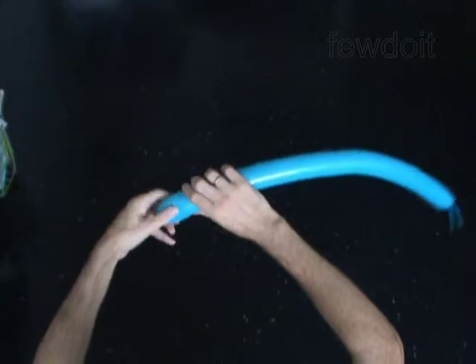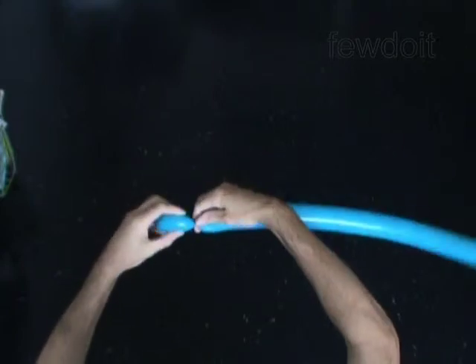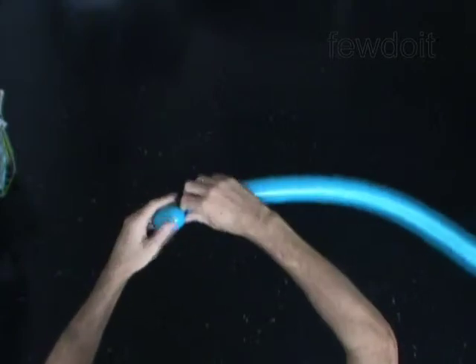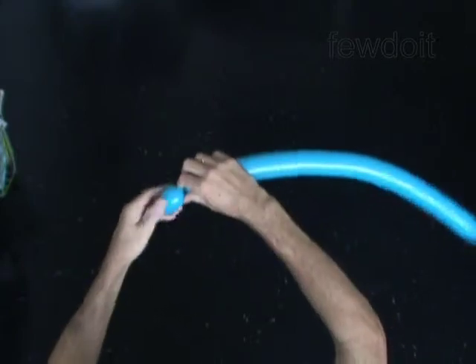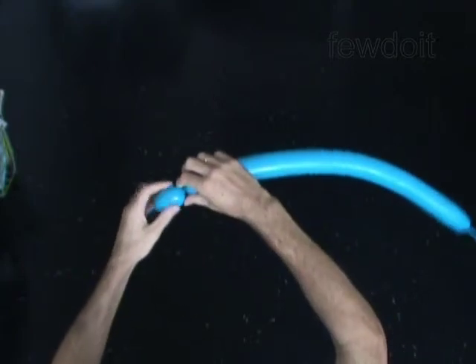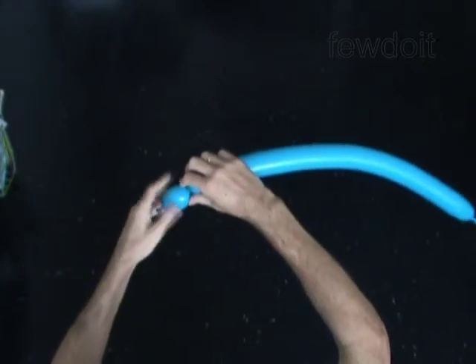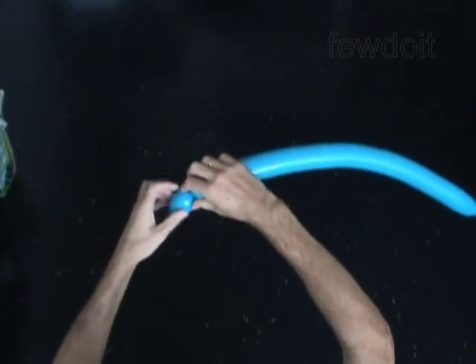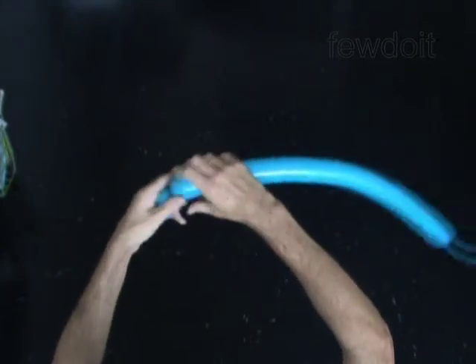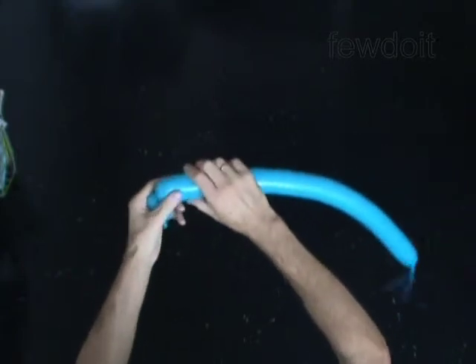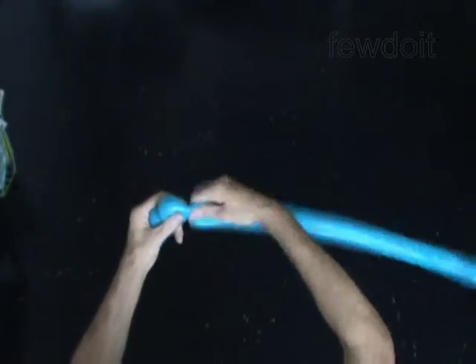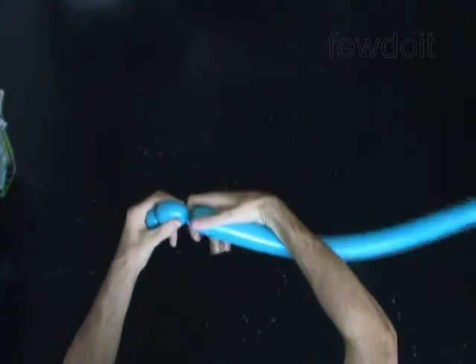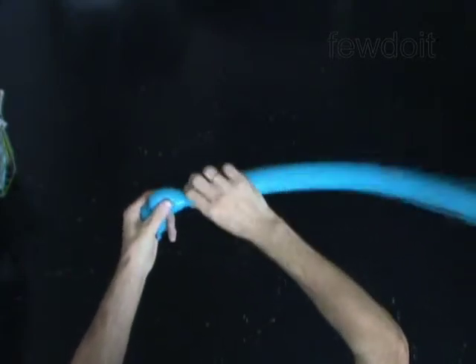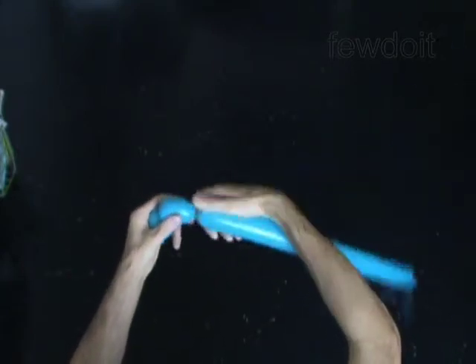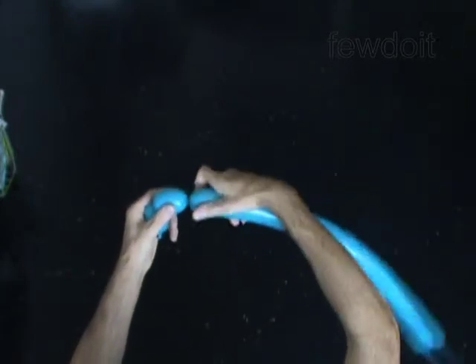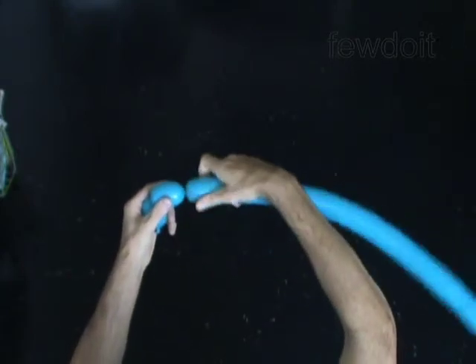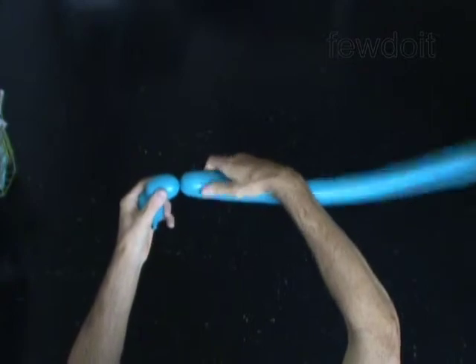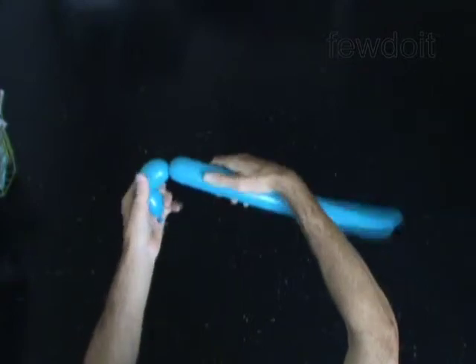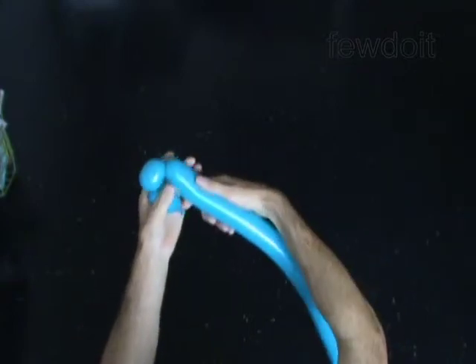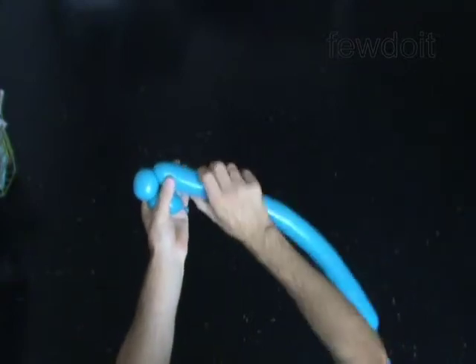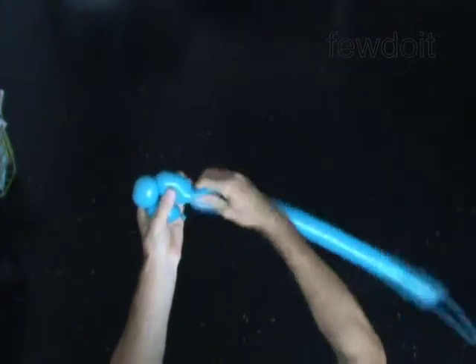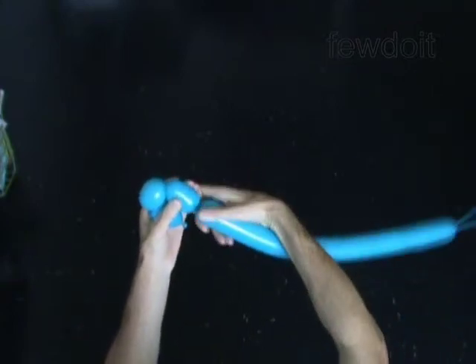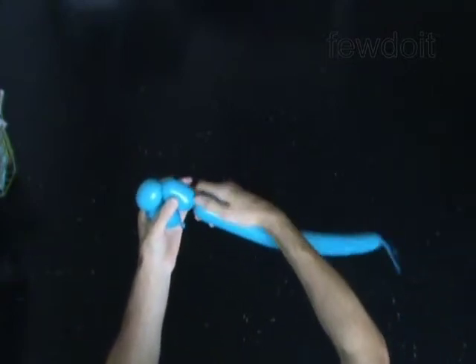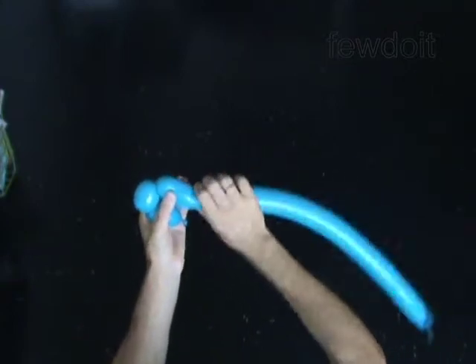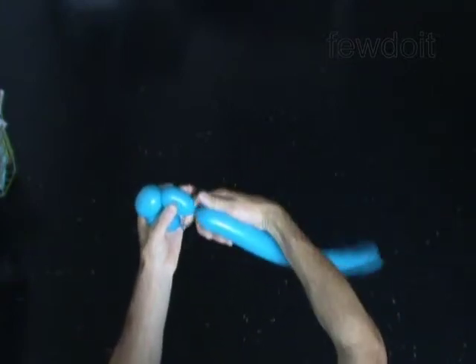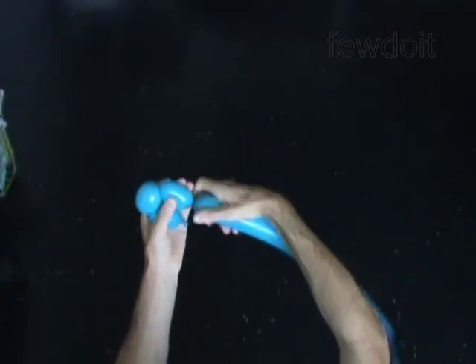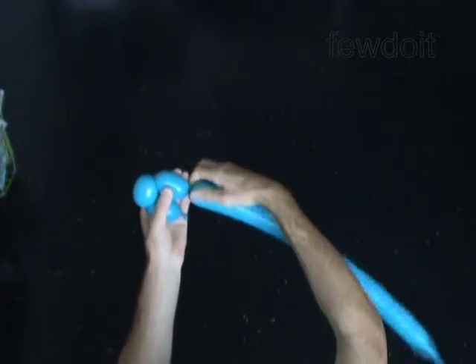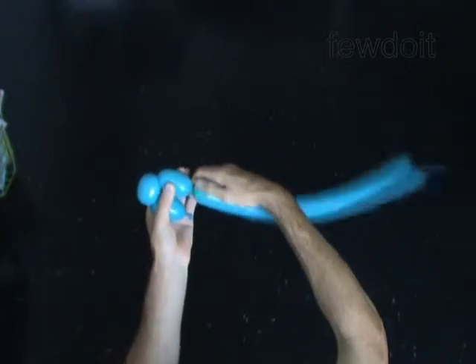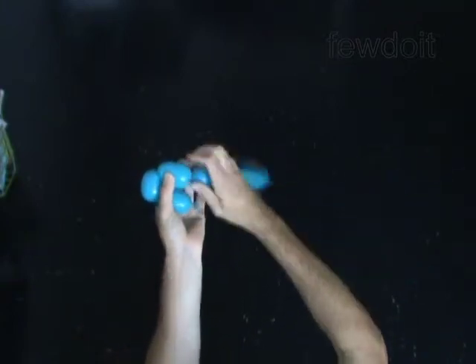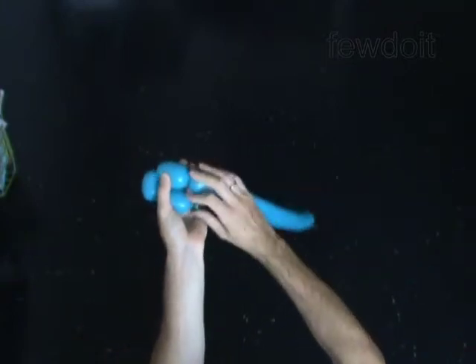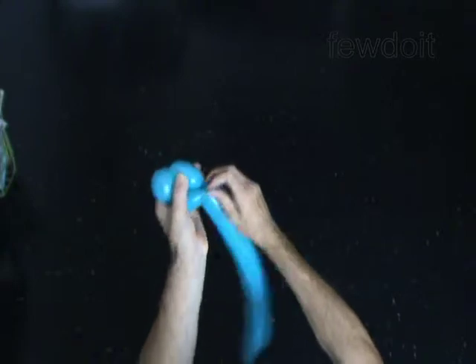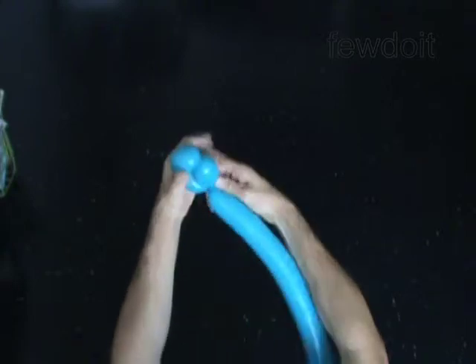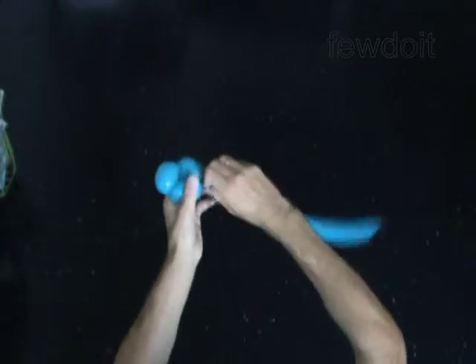Twist the first 2-inch bubble. Twist the second 2-inch bubble. Twist the third 2-inch bubble. Lock both ends of the chain of the first 3 bubbles in one lock twist.